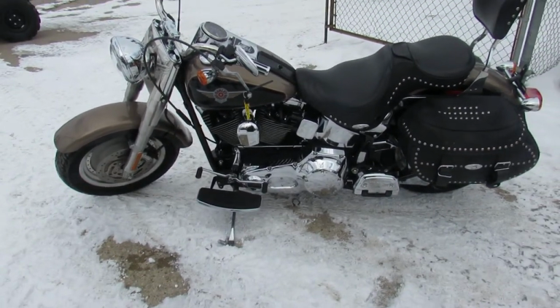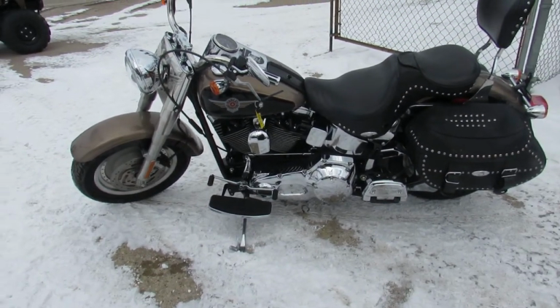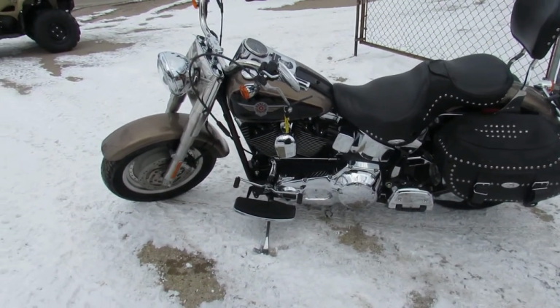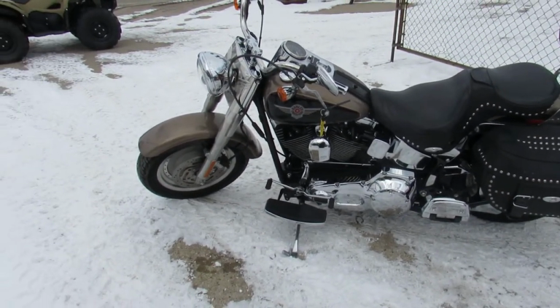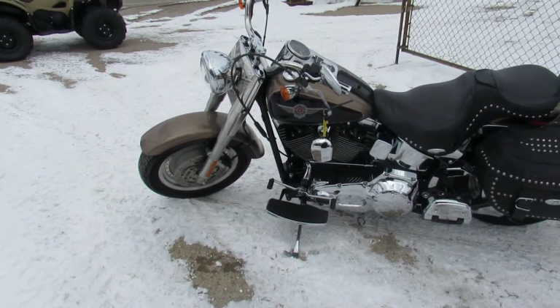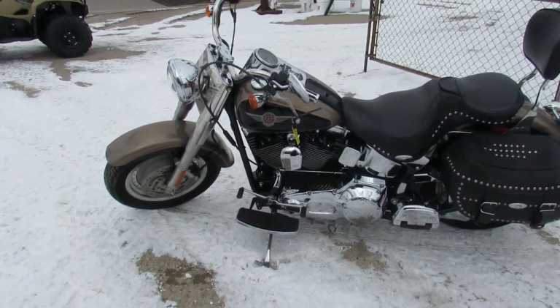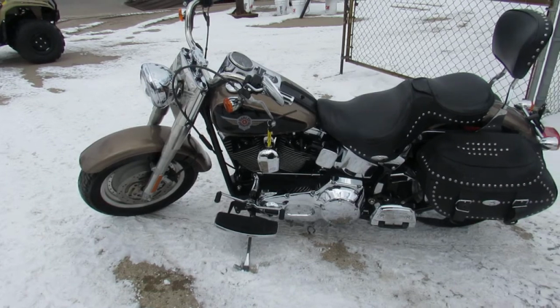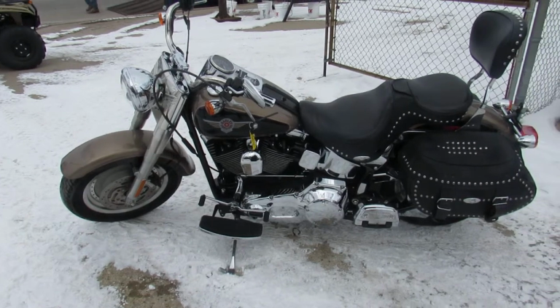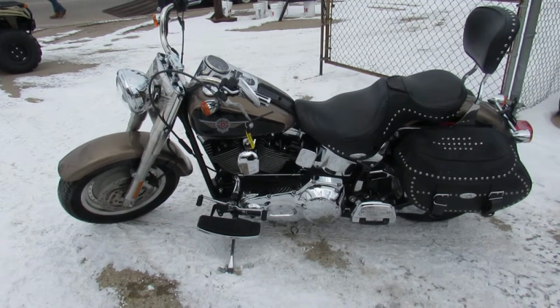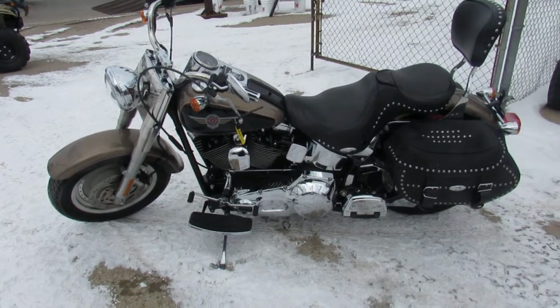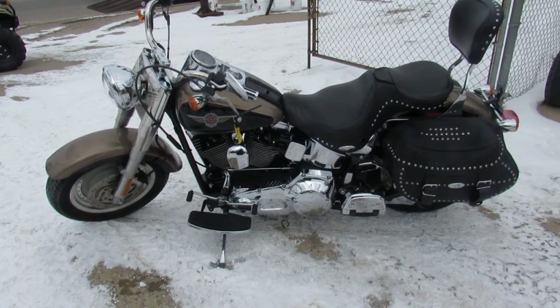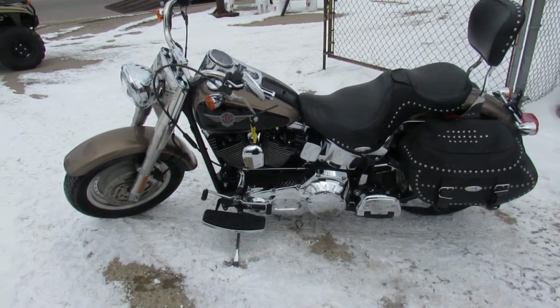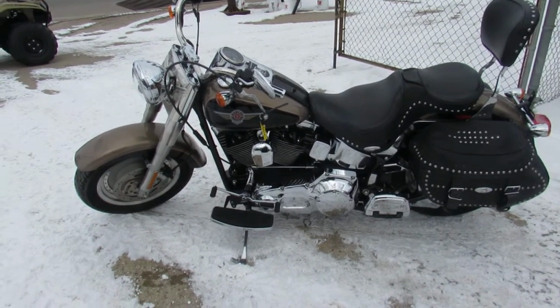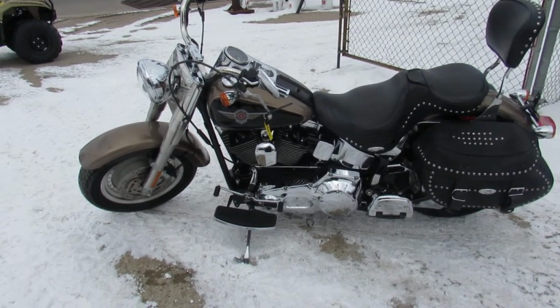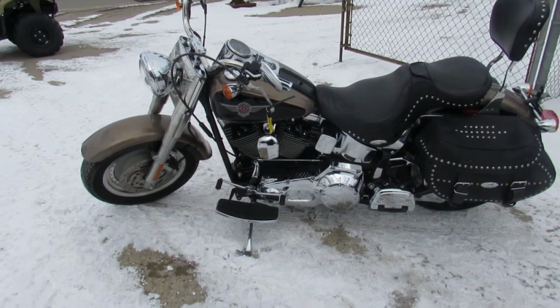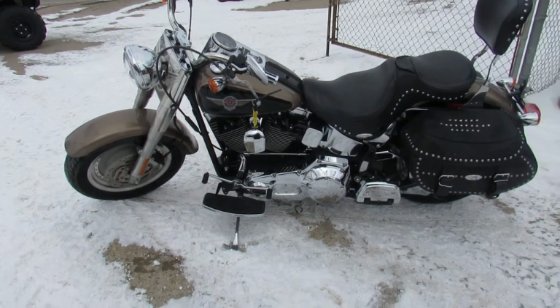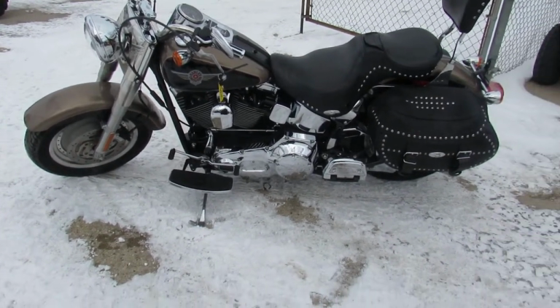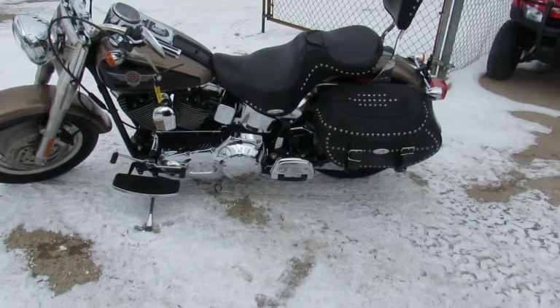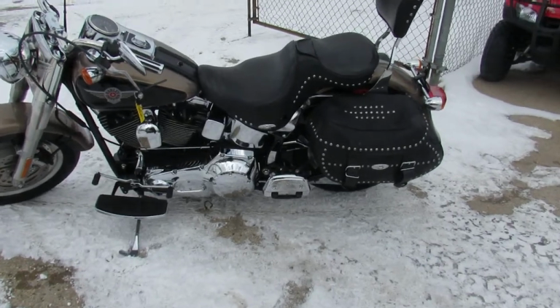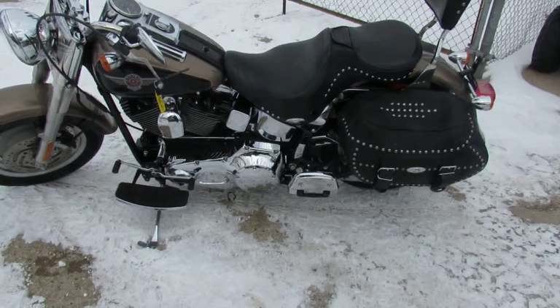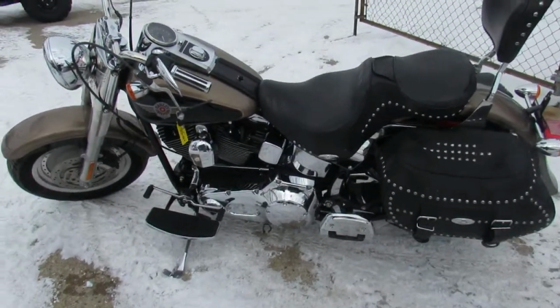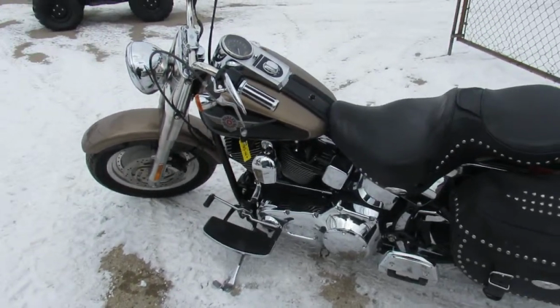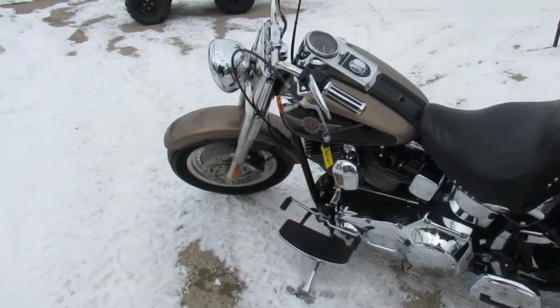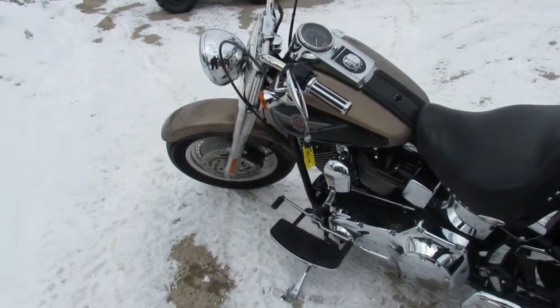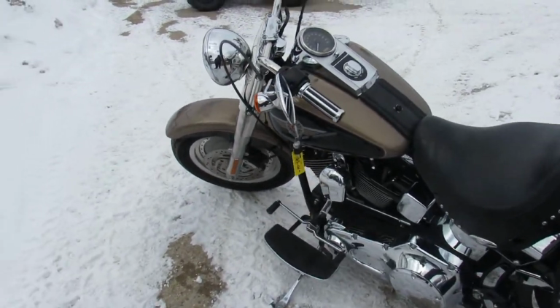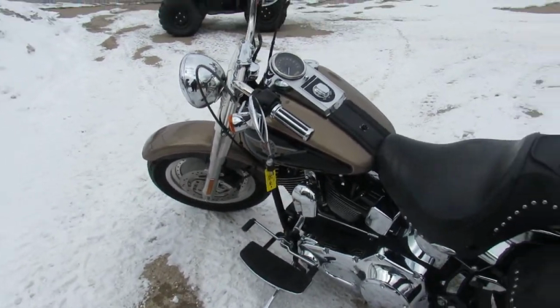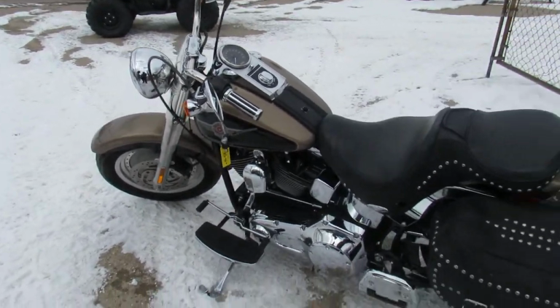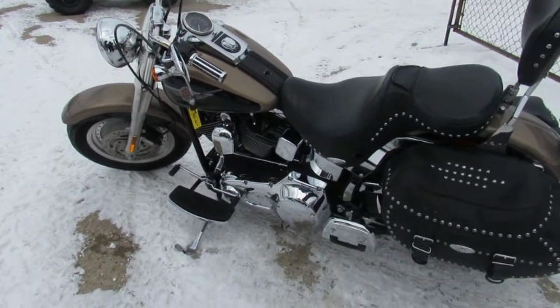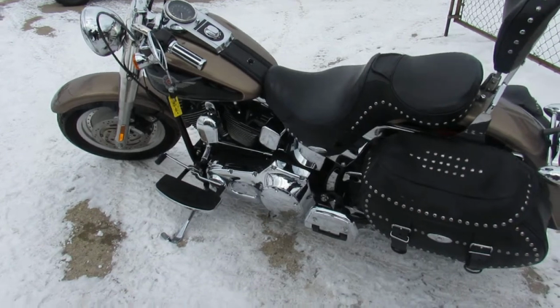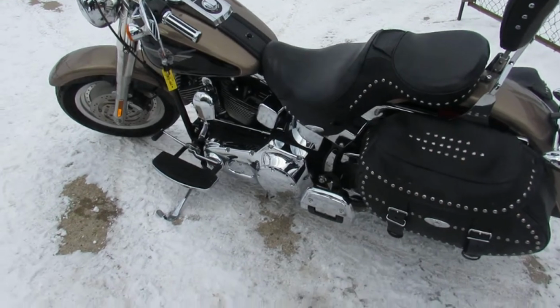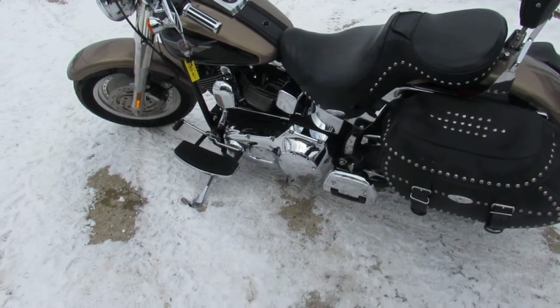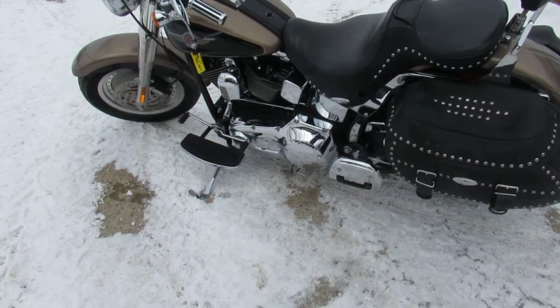It's loaded up with saddlebags, it's got a backrest, it's got the Daymaker headlight, dual Vance and Hines exhaust, which sound great on these Fatboys. It's a great low mileage, well-equipped, well-maintained Harley for the money, guys. You can't go wrong.